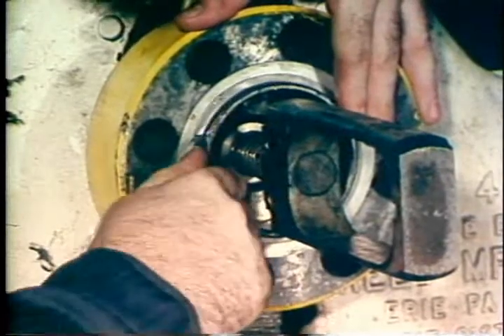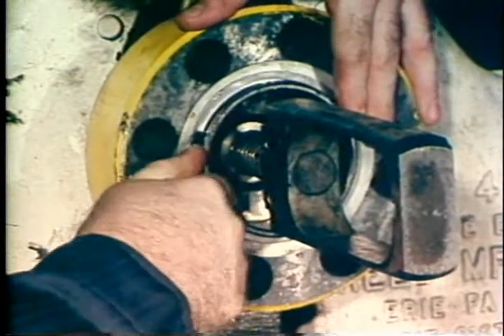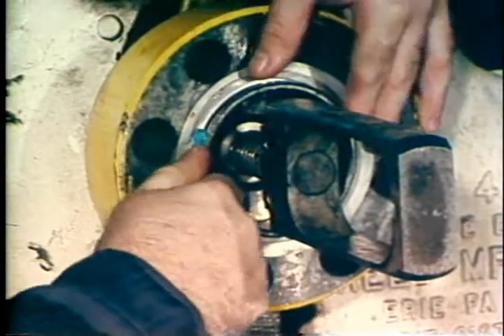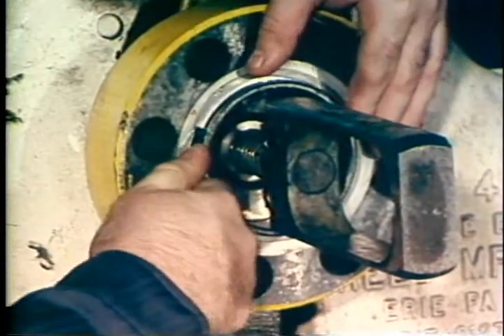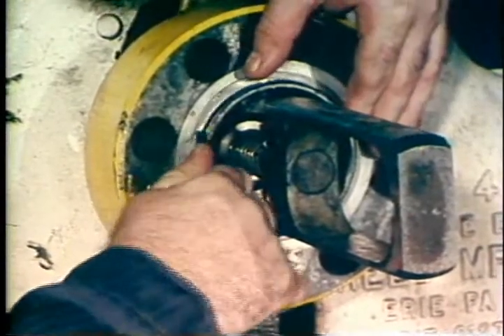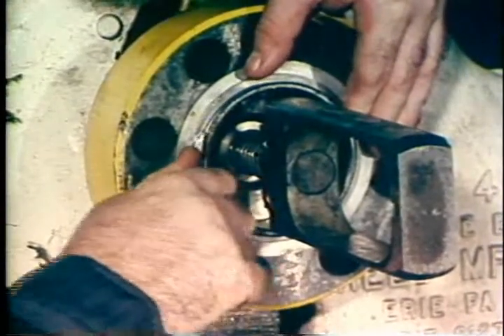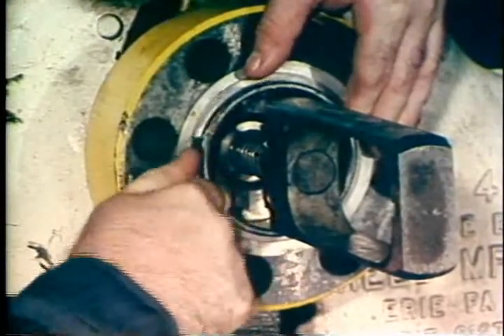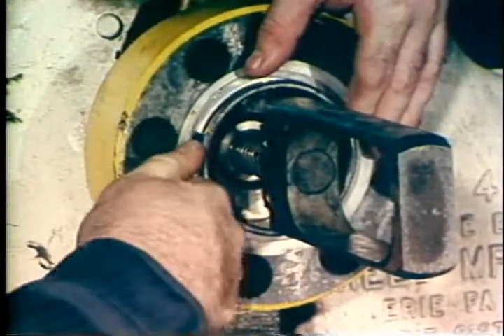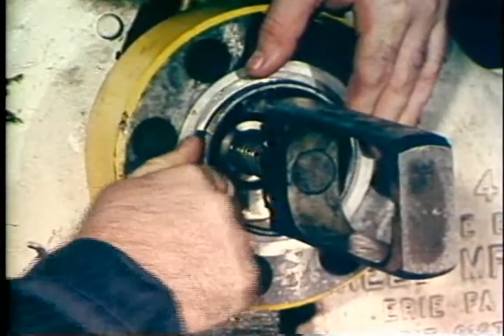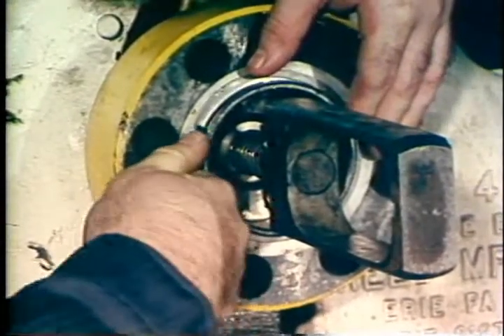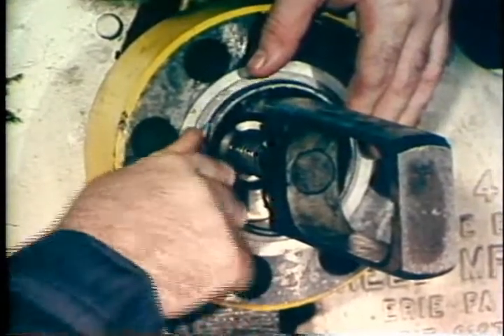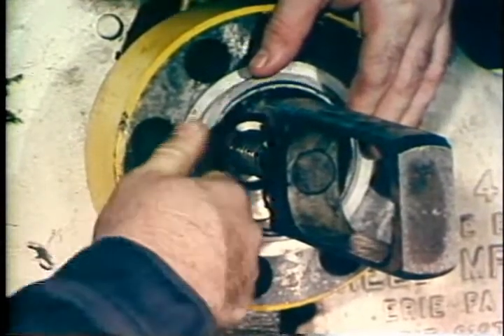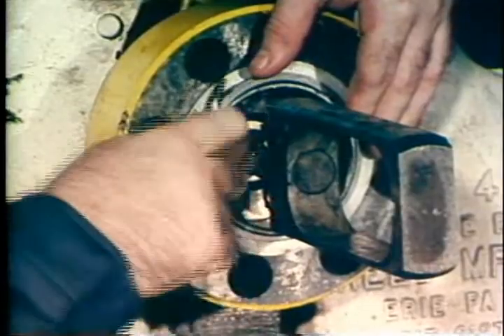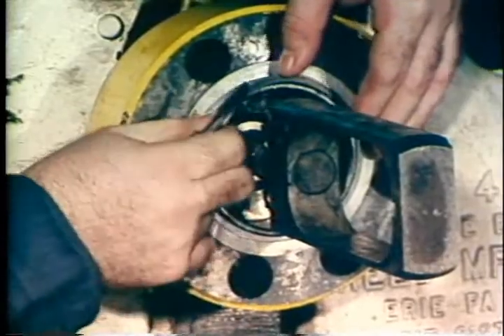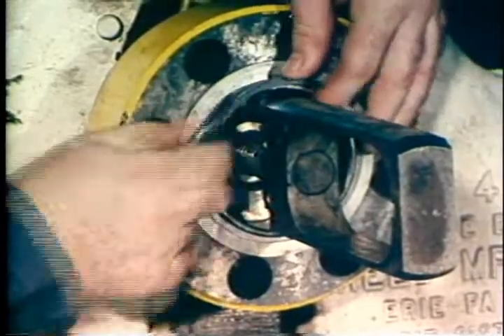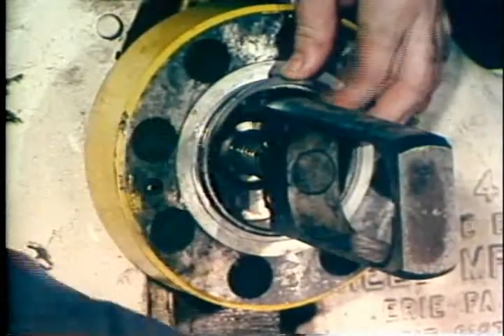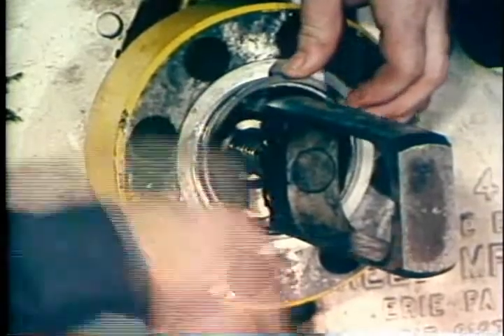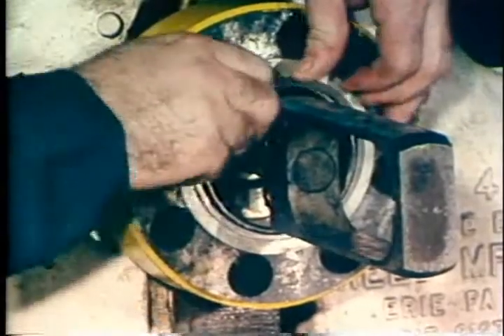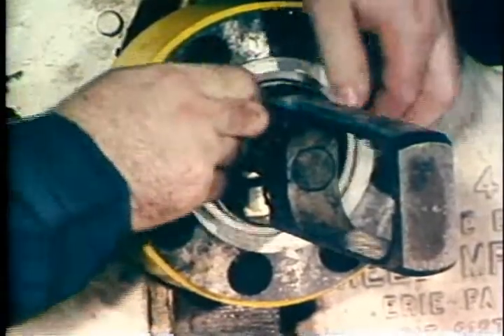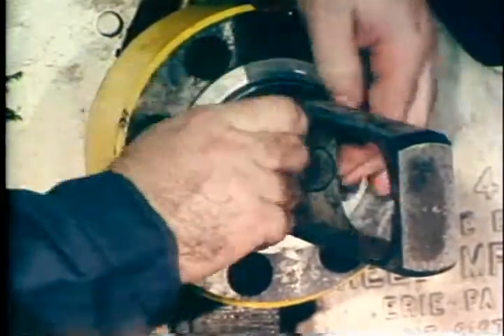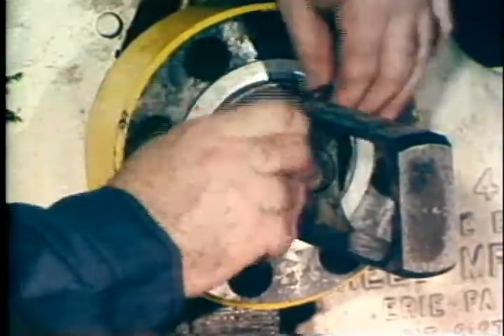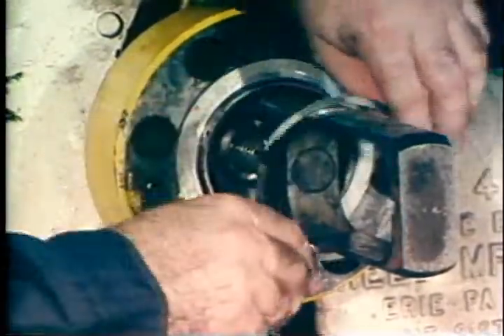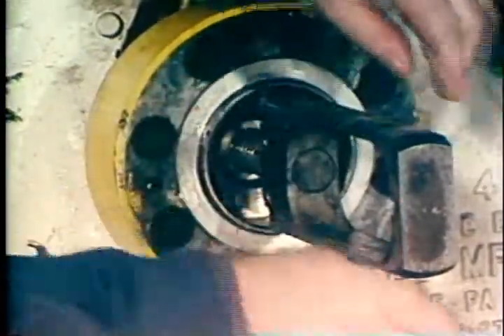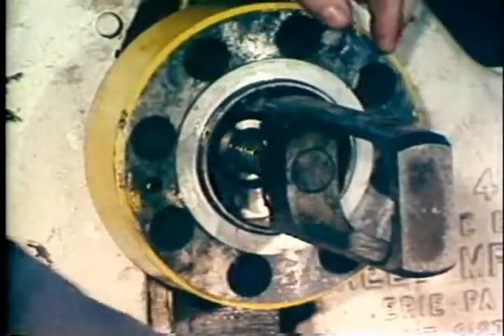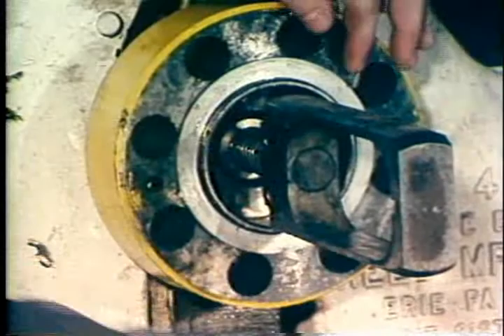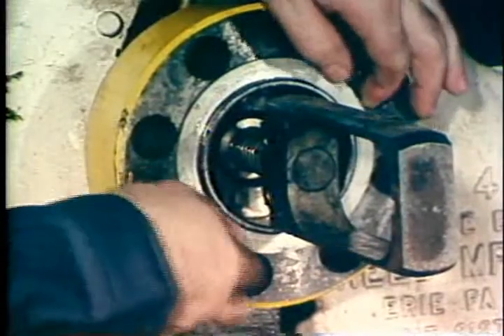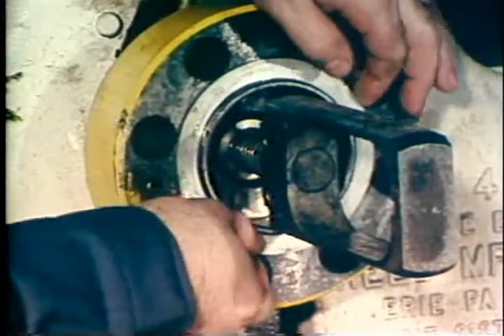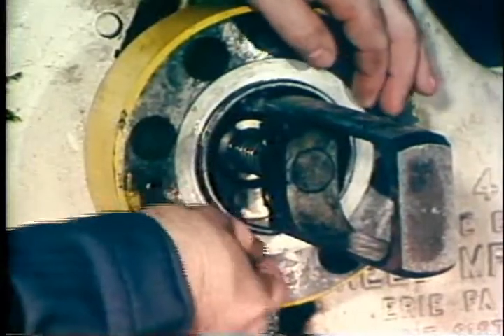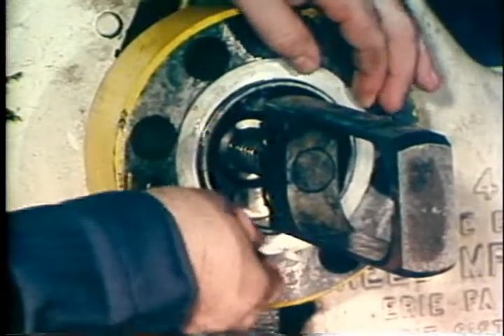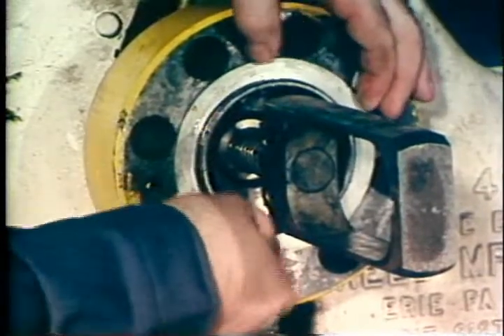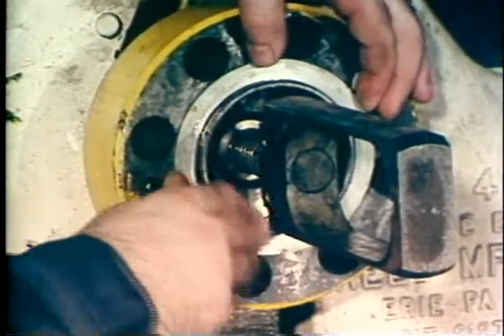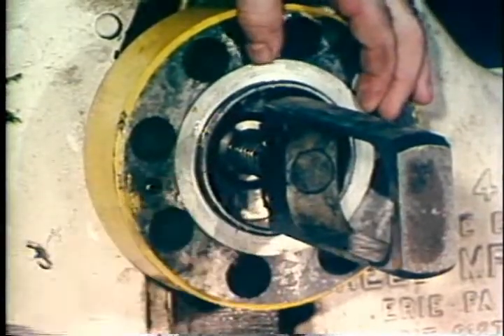The seal ring on 3,000 and 5,000 pound valves is held in place by a lock ring. The seal ring on 10,000 and 15,000 pound valves is held in place by the seat assemblies.